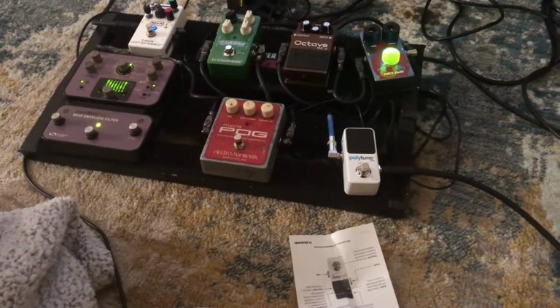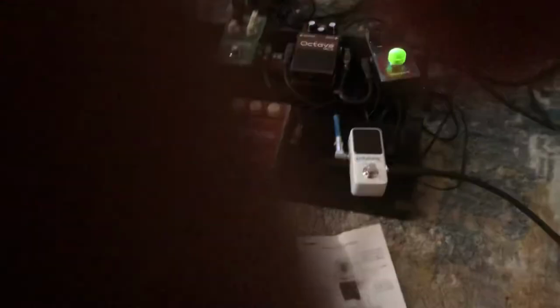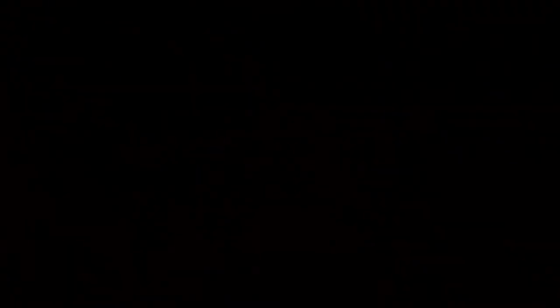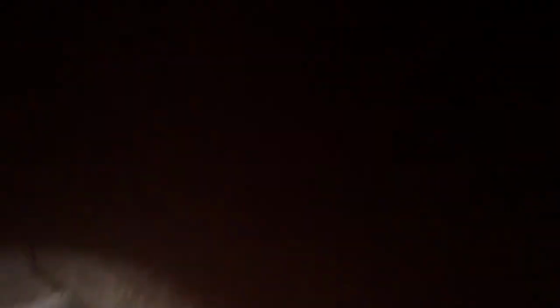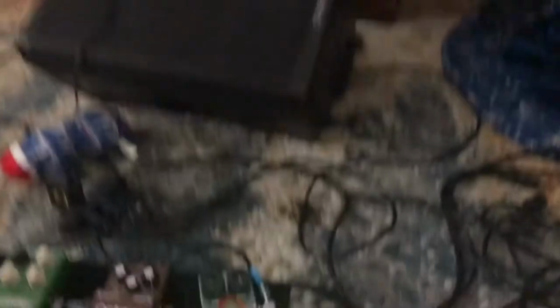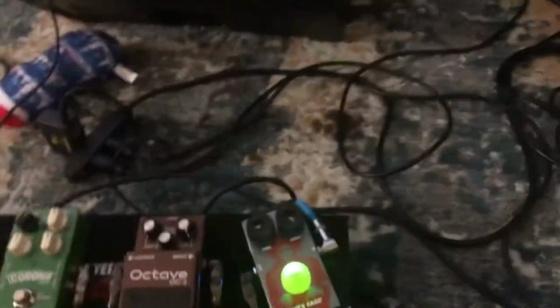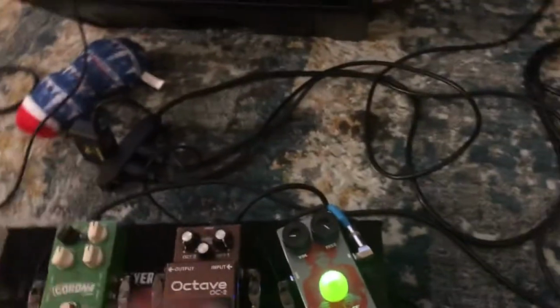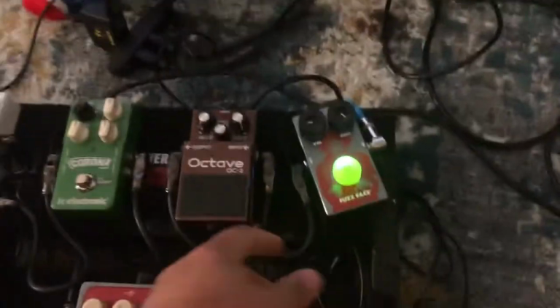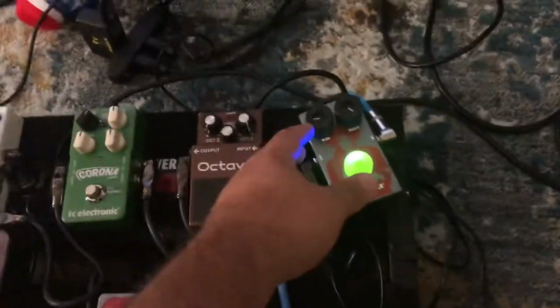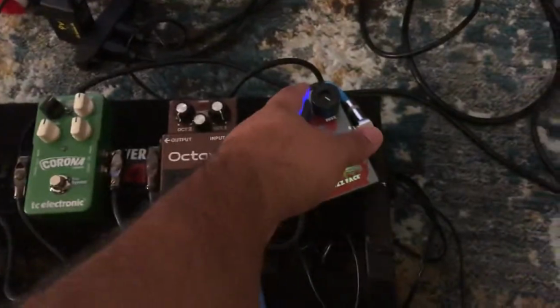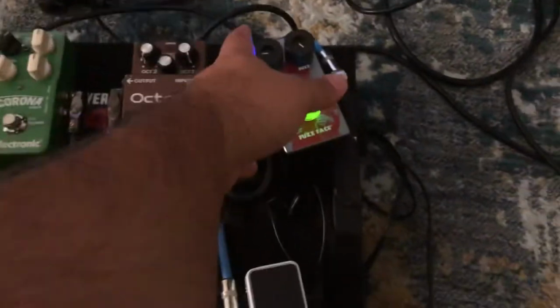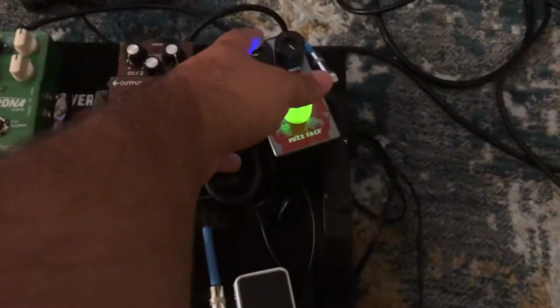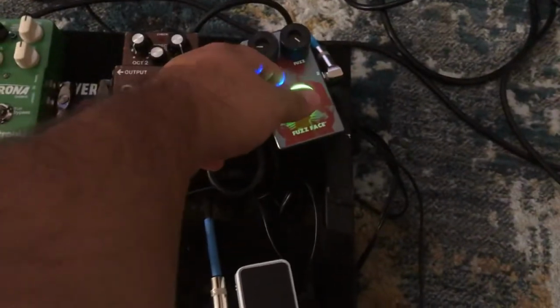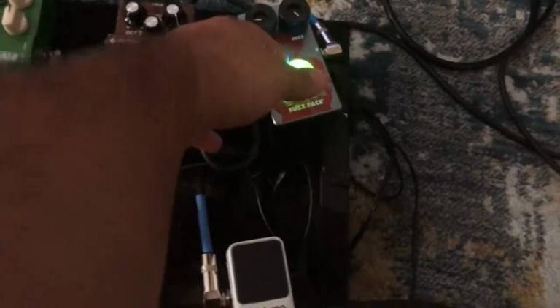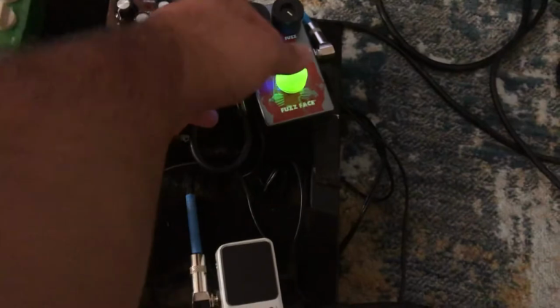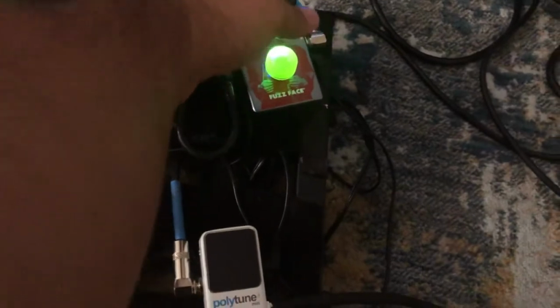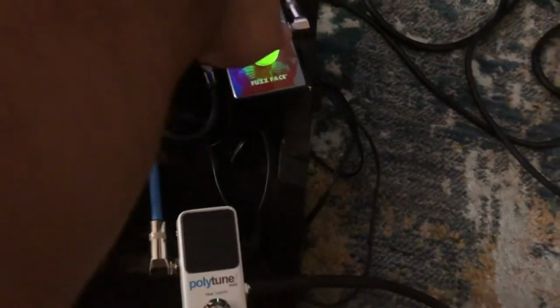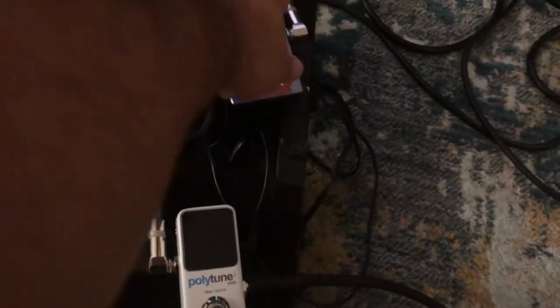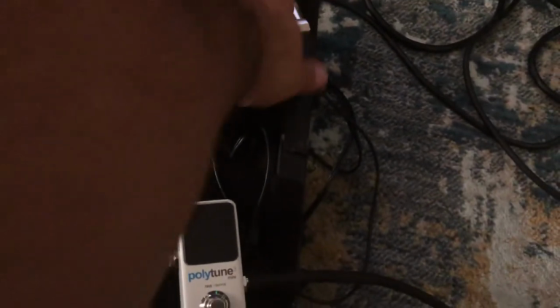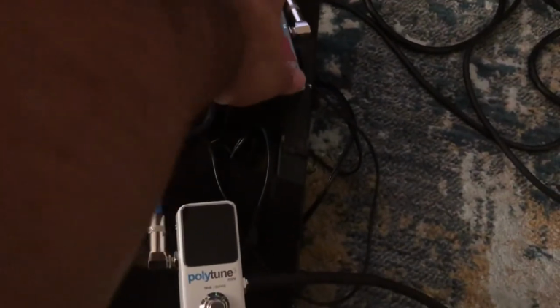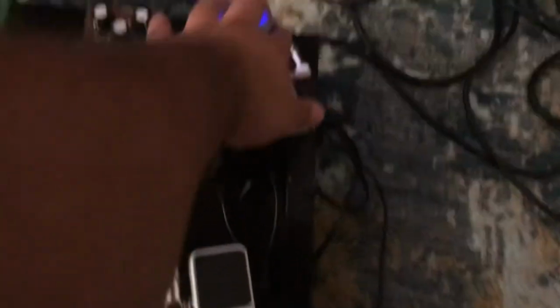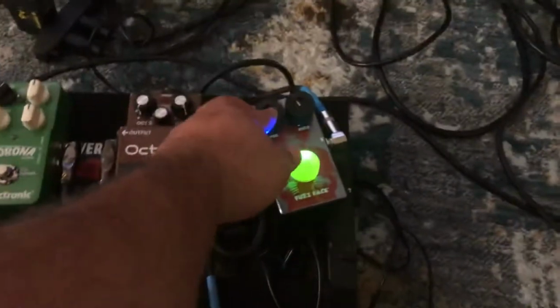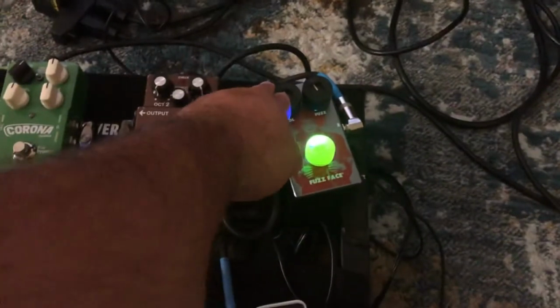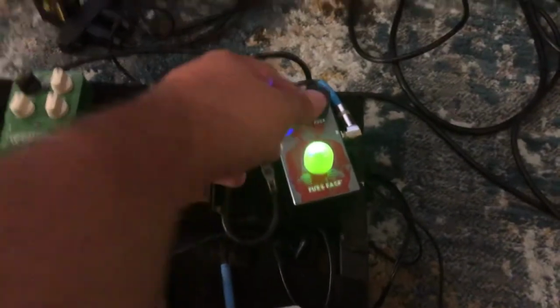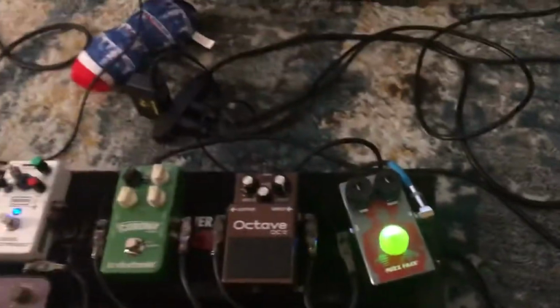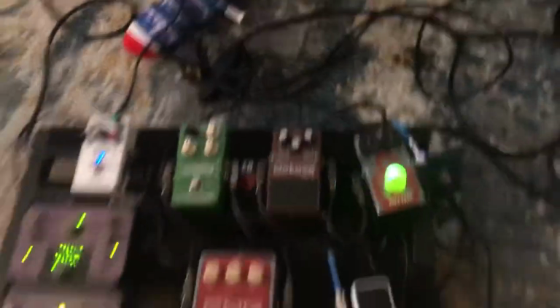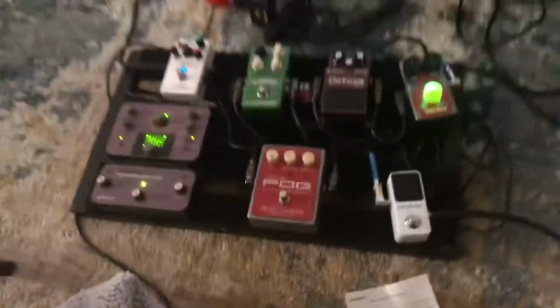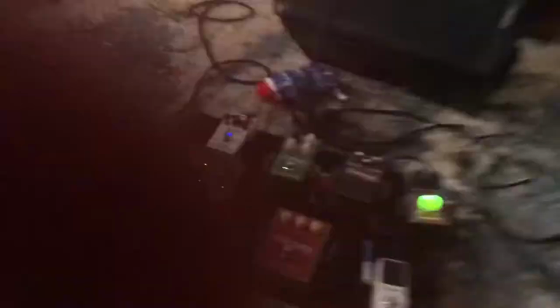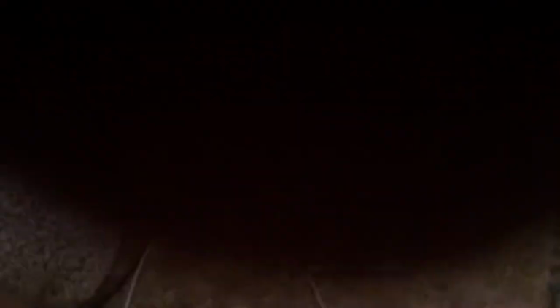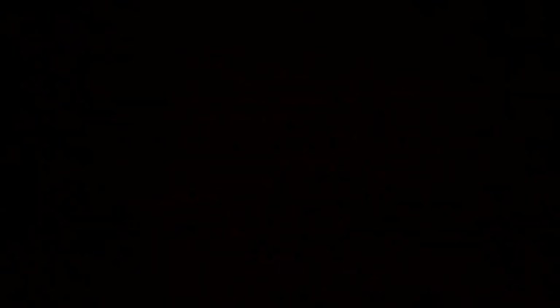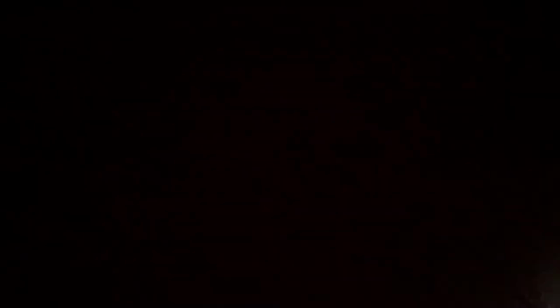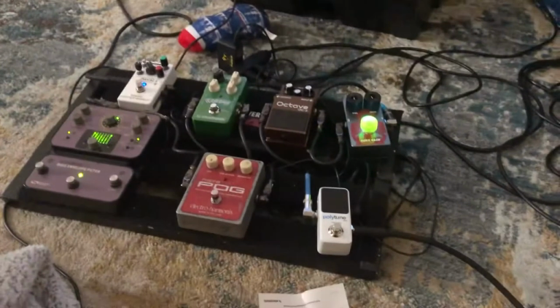The cool thing about it is that I can kind of control the volume of the effects with this right here. I can control how much effect is going in, put back the fuzz a little bit, and now I'll get more wah into that, which is awesome.